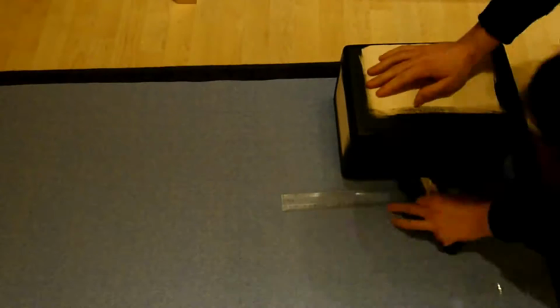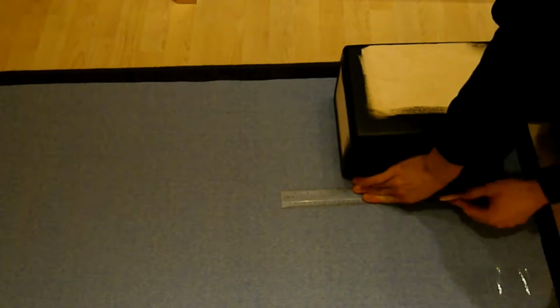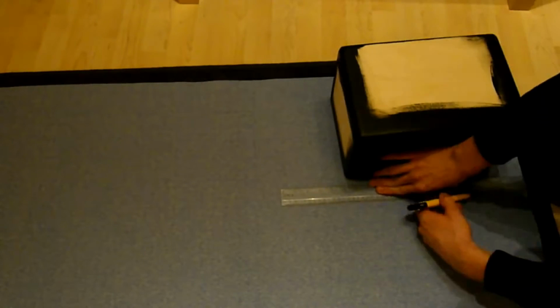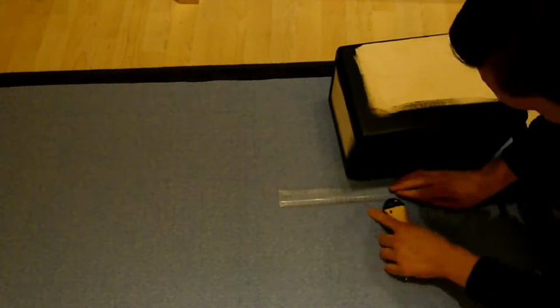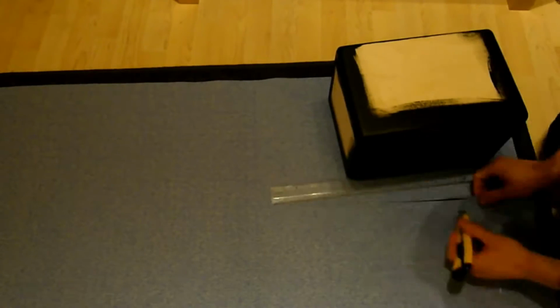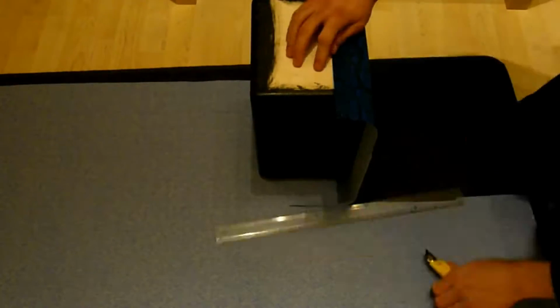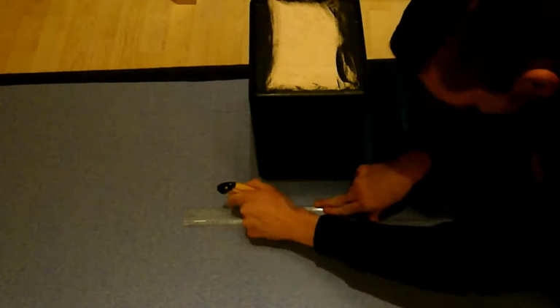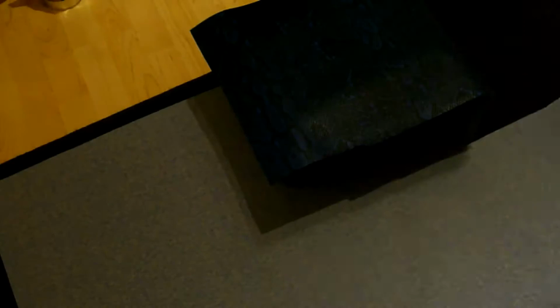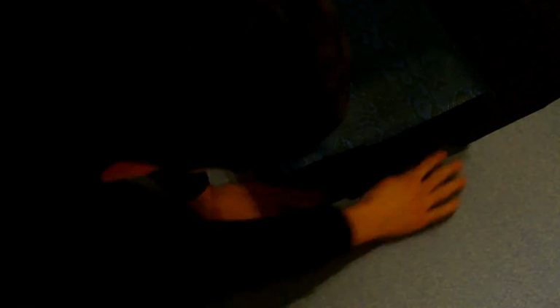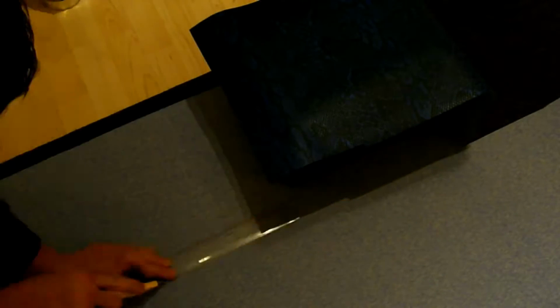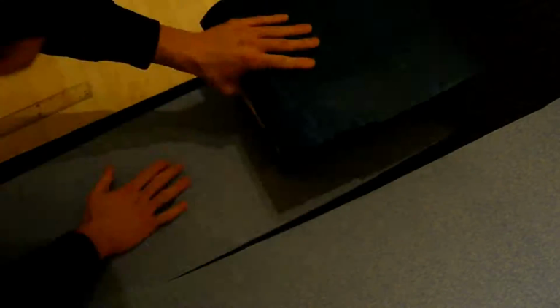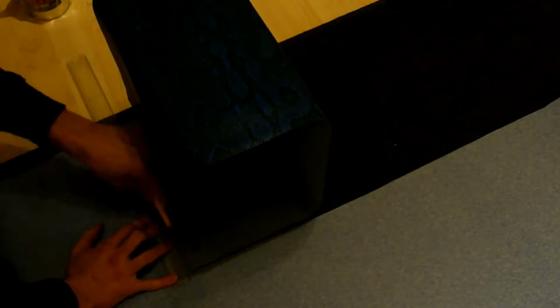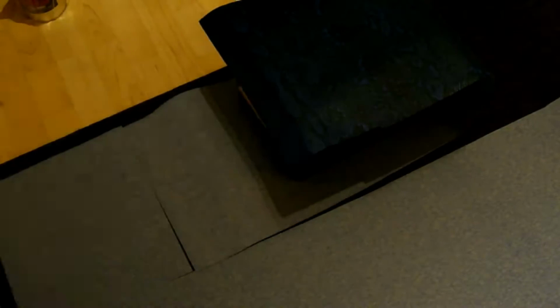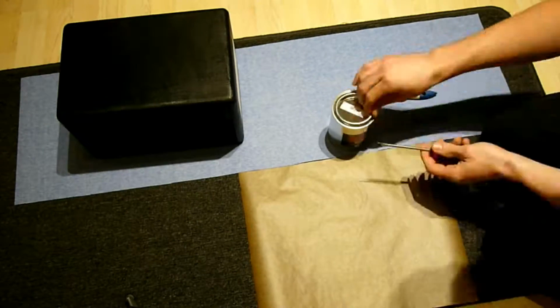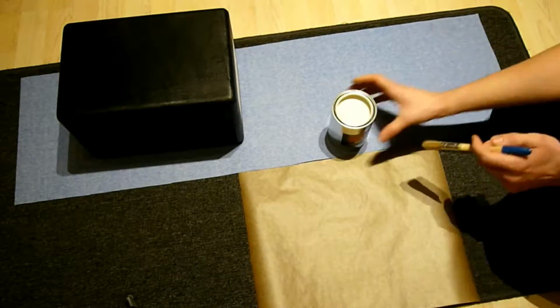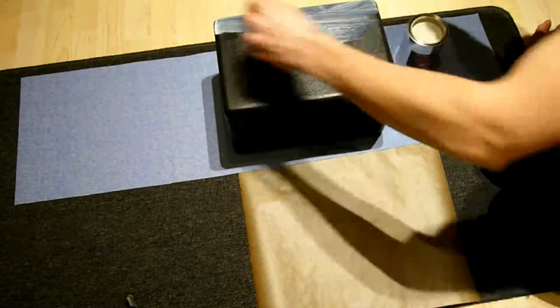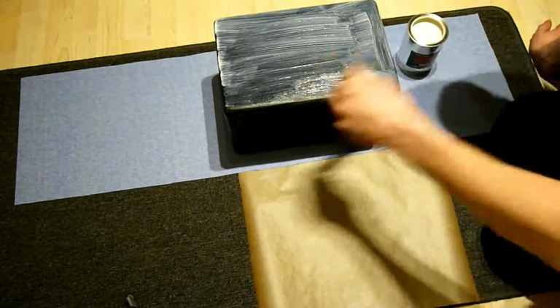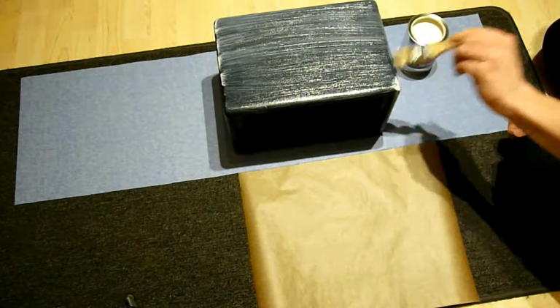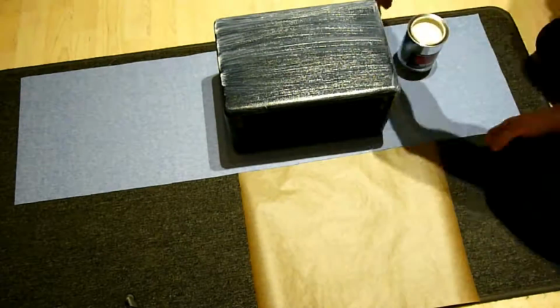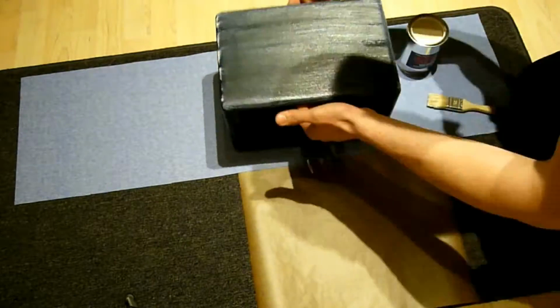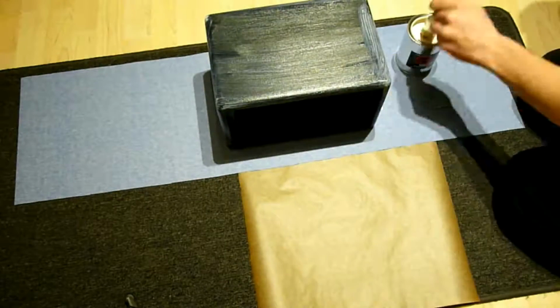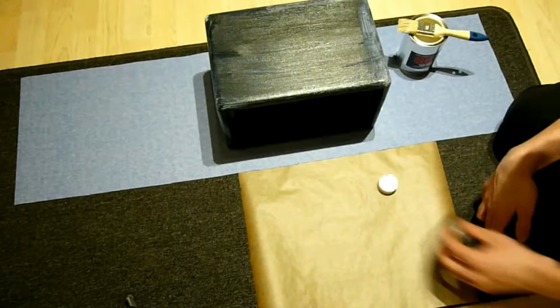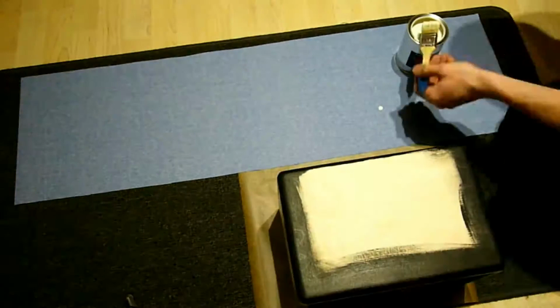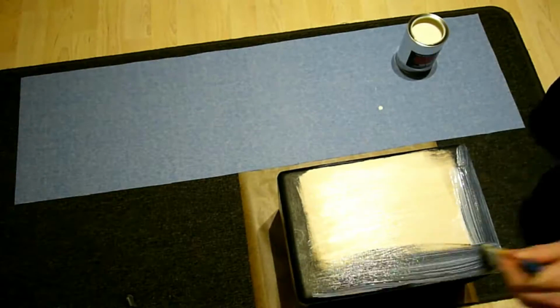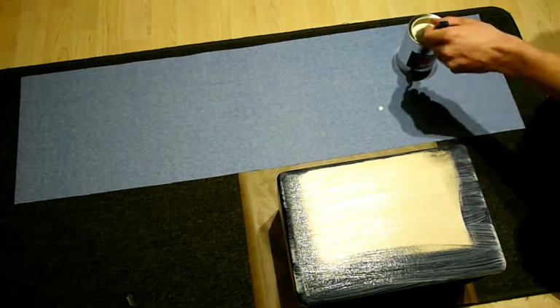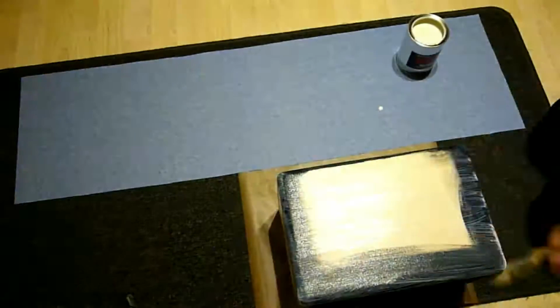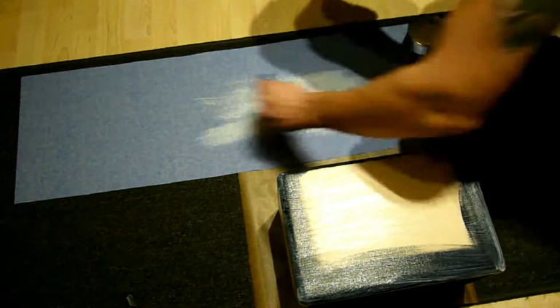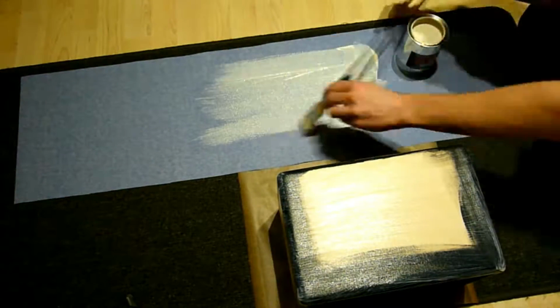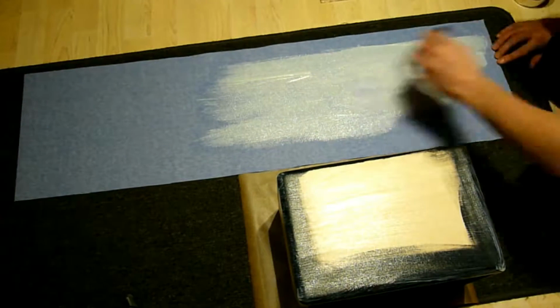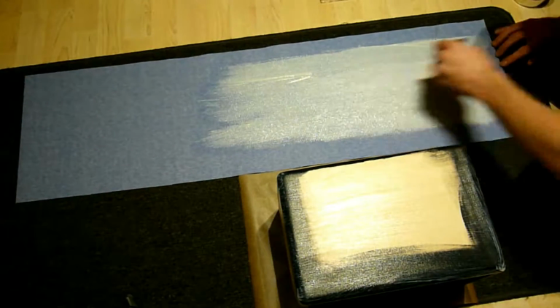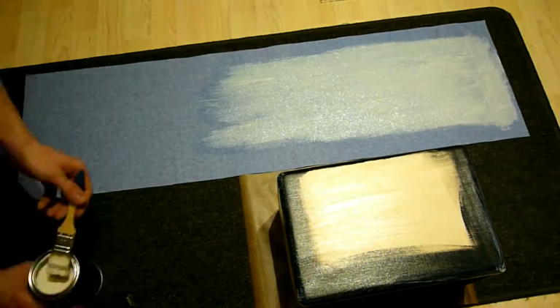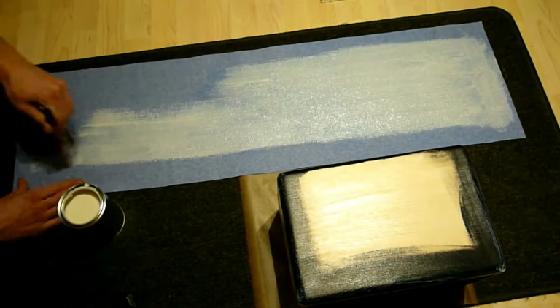Now let's wrap the shell in some tolex. I cut it roughly to size and used a special tolex glue. This is a contact adhesive, so you have to coat both of your surfaces and wait for about half an hour to let the glue dry.